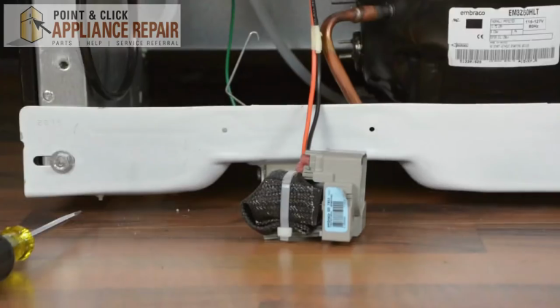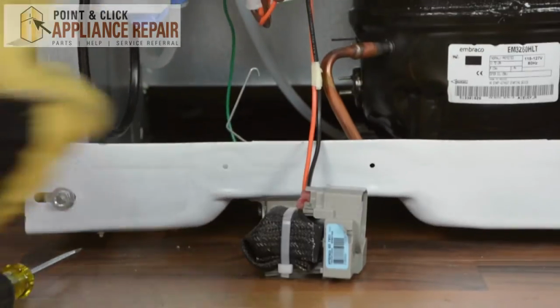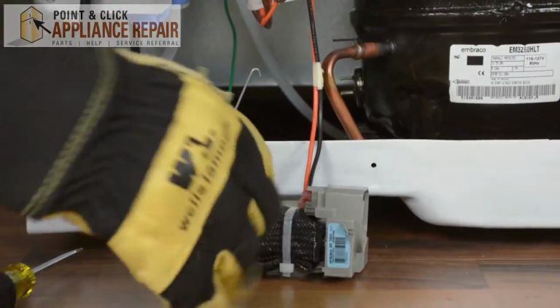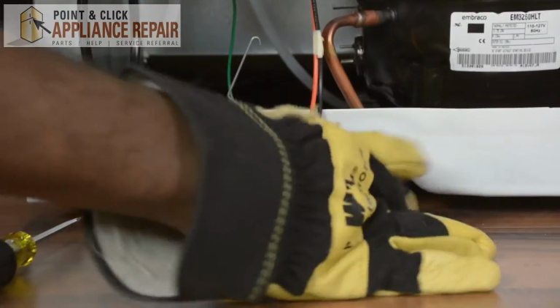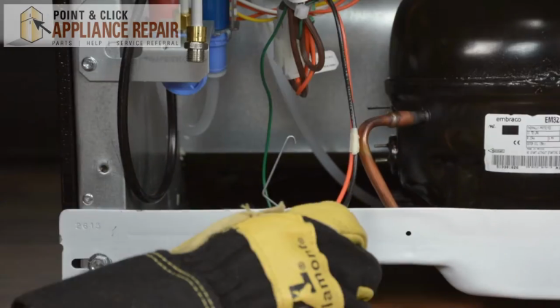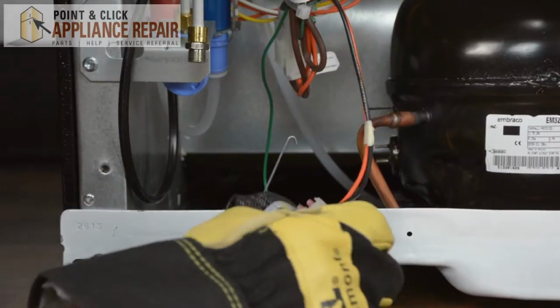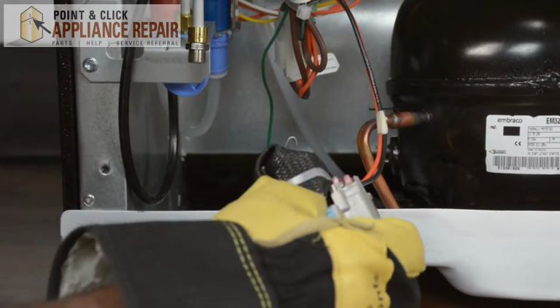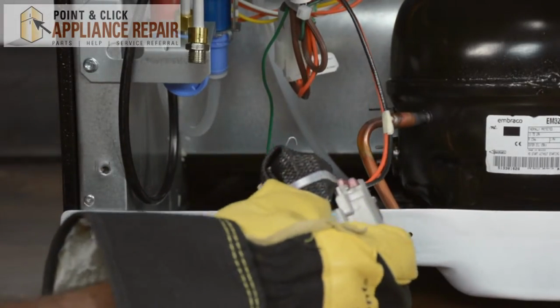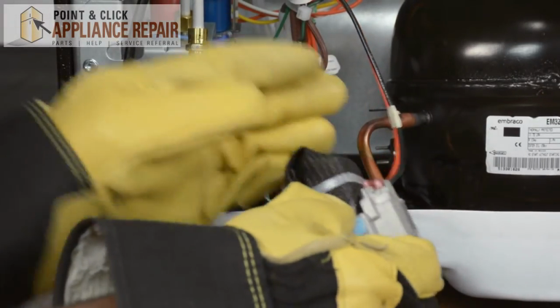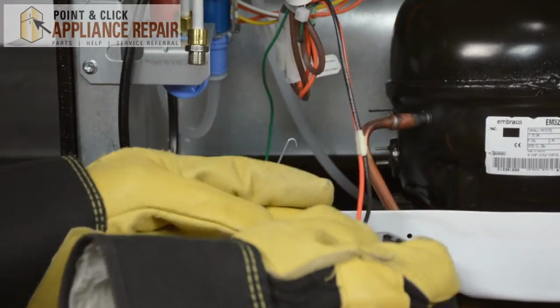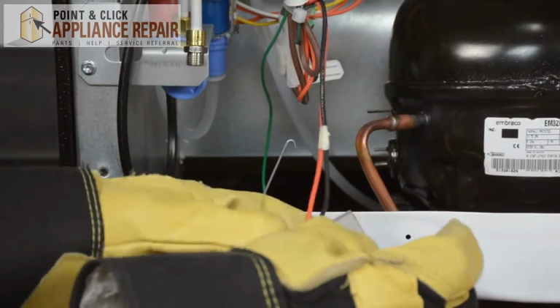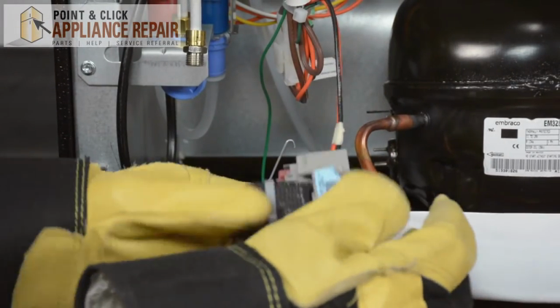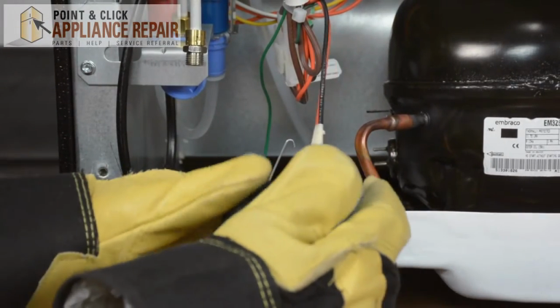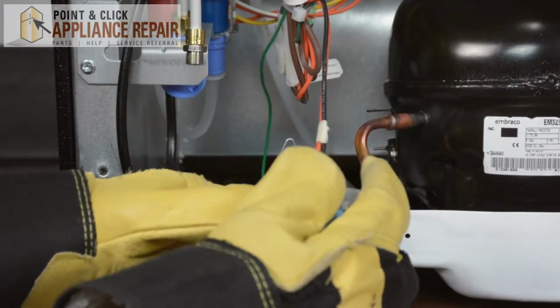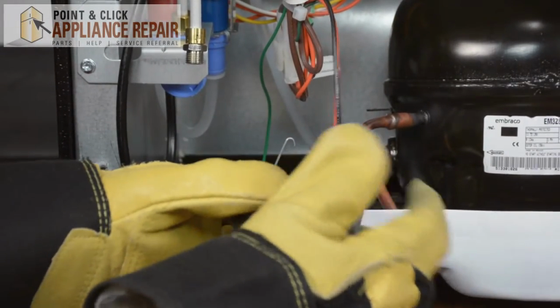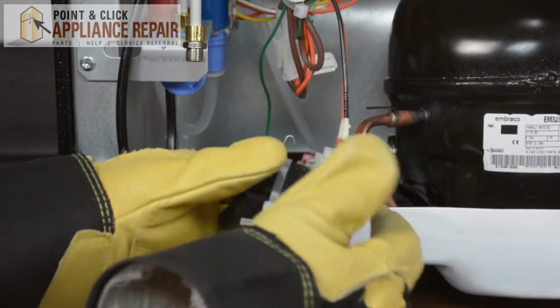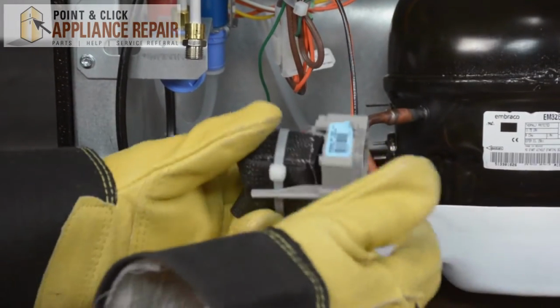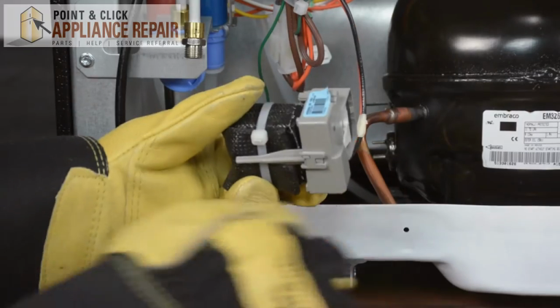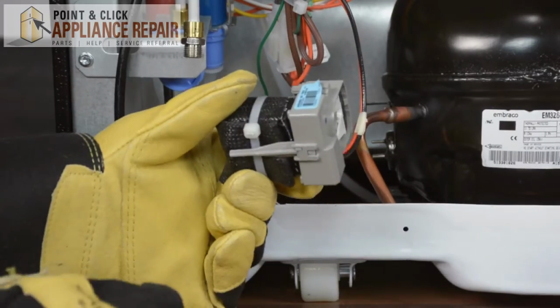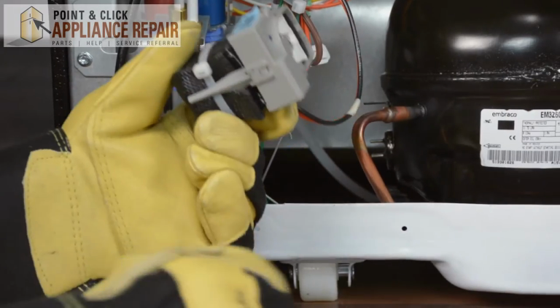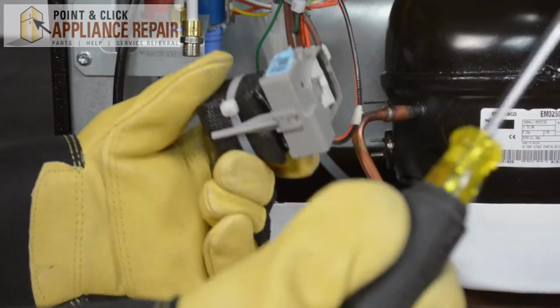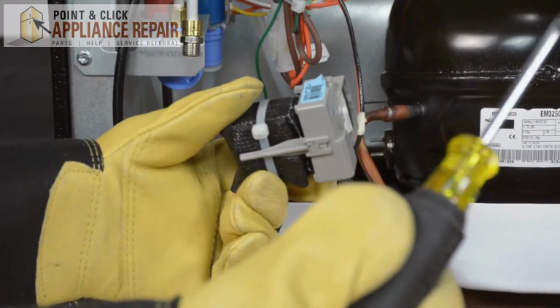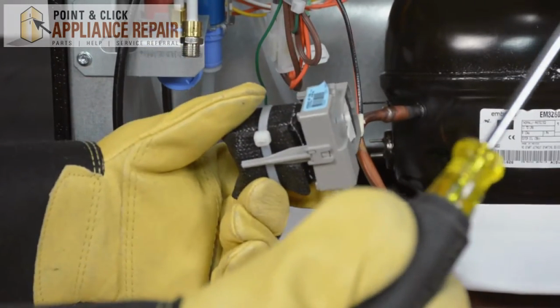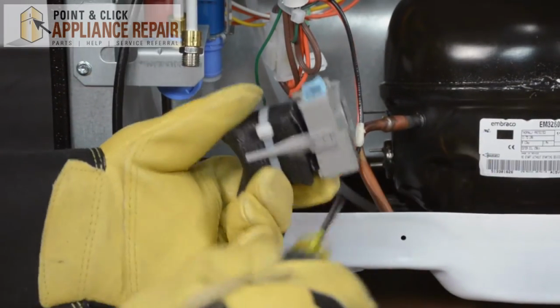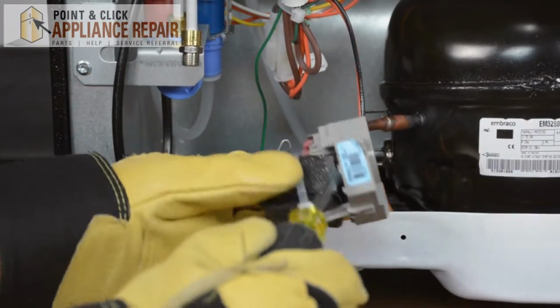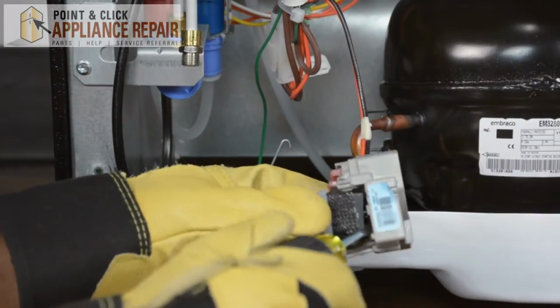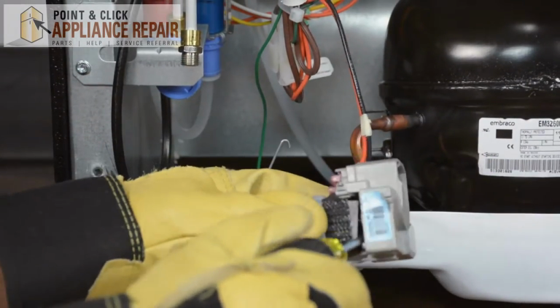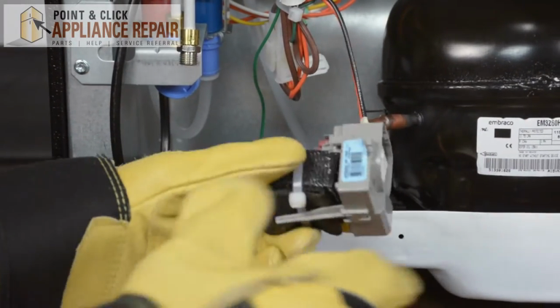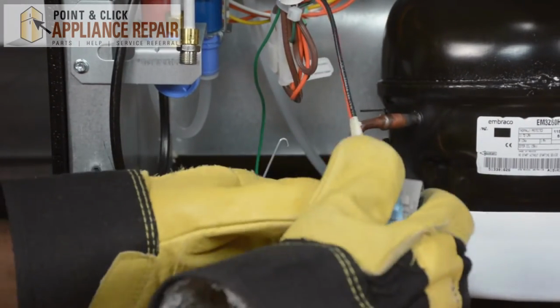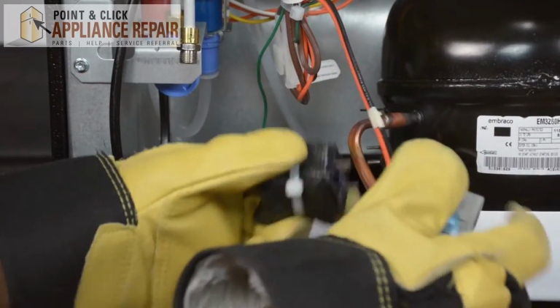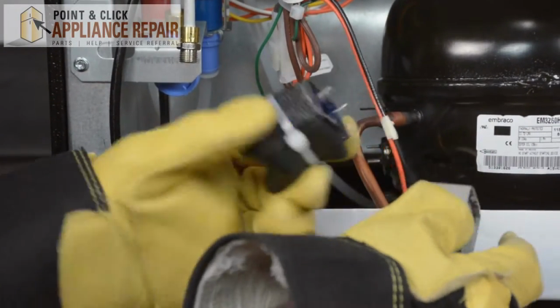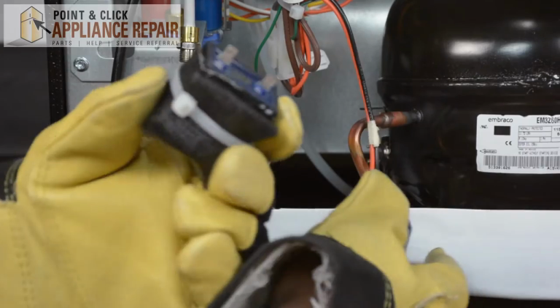To remove your capacitor, you can simply grab it and it'll come off. If it gives you a little issue, you can take your tool, close your flathead, loosen it up, and pull it right off.